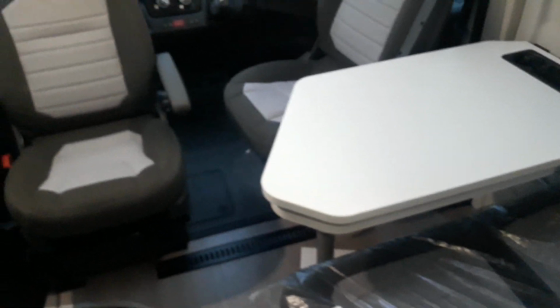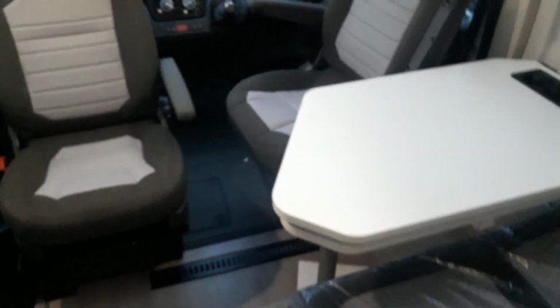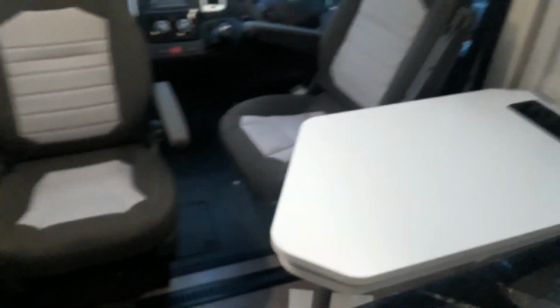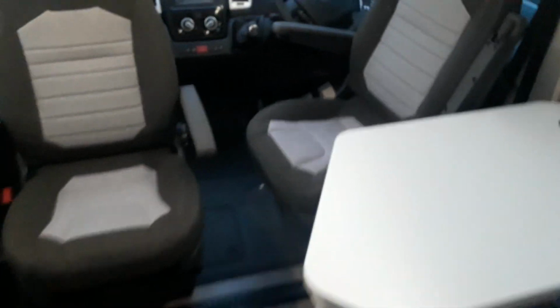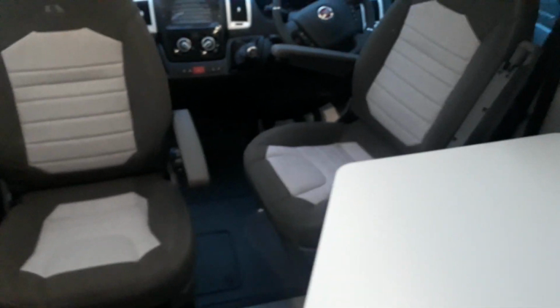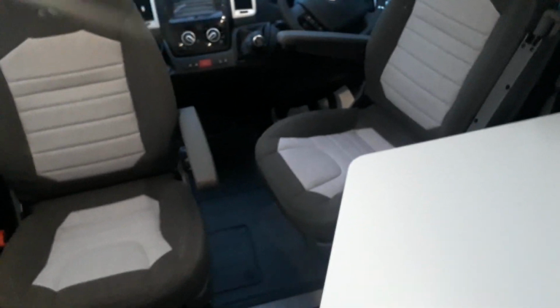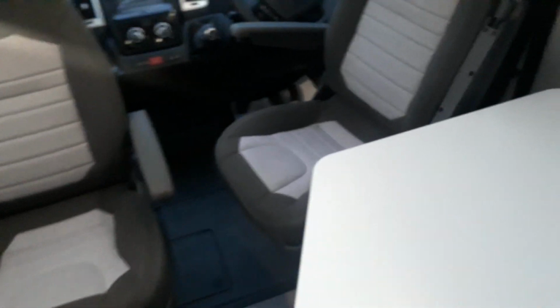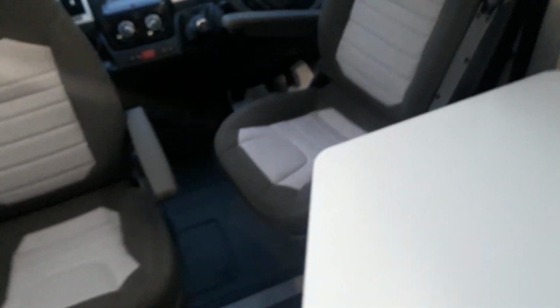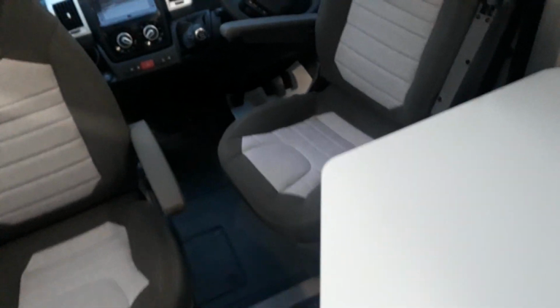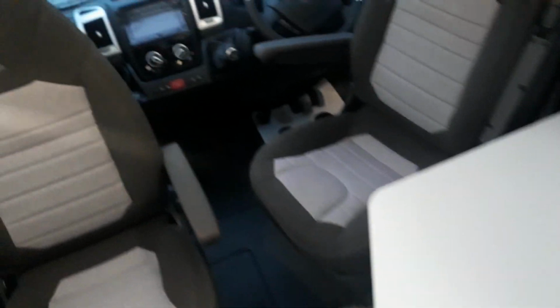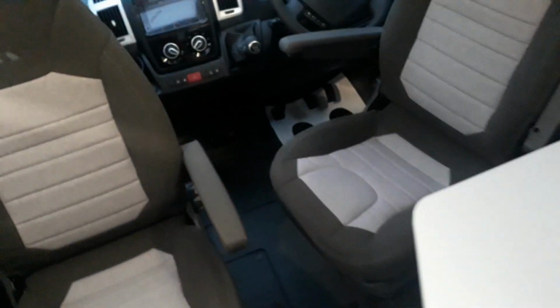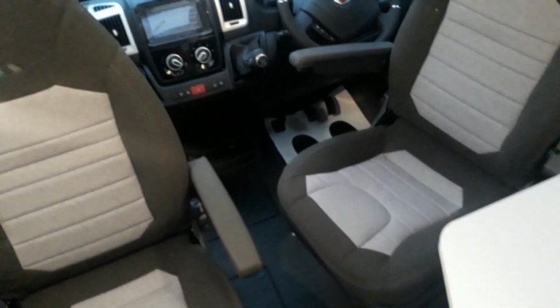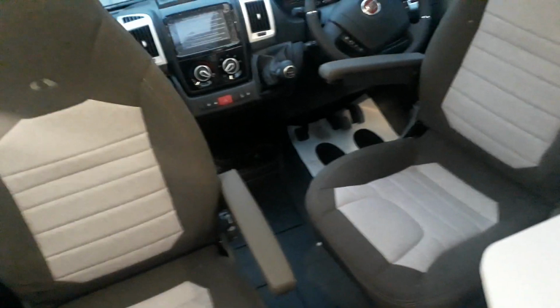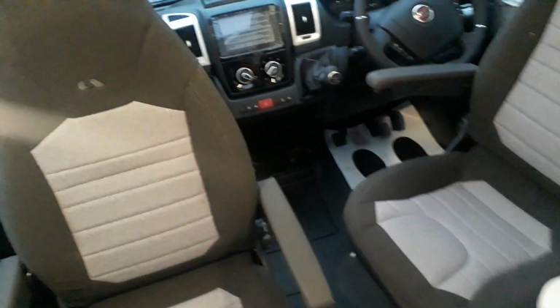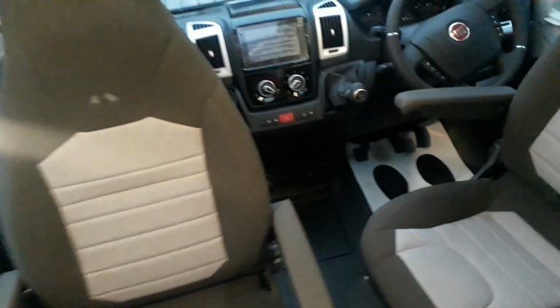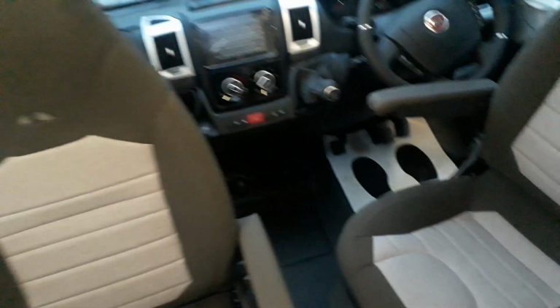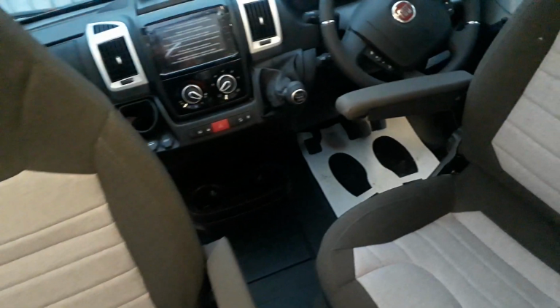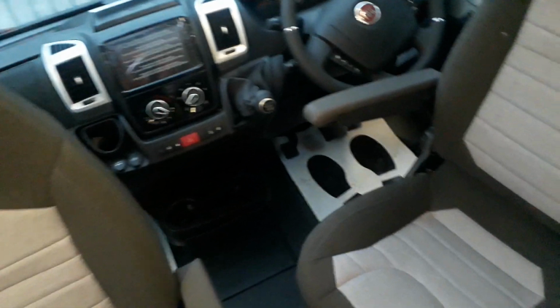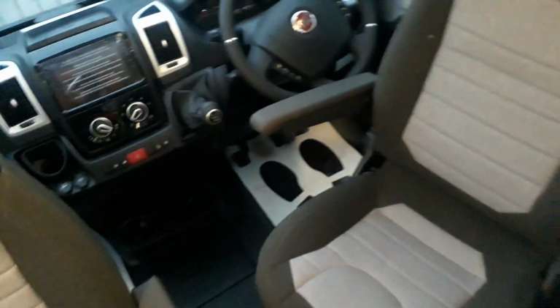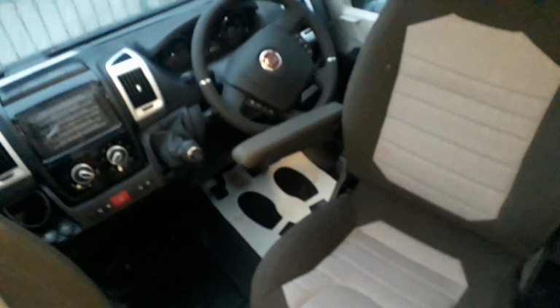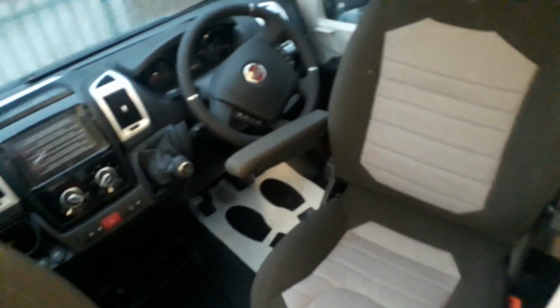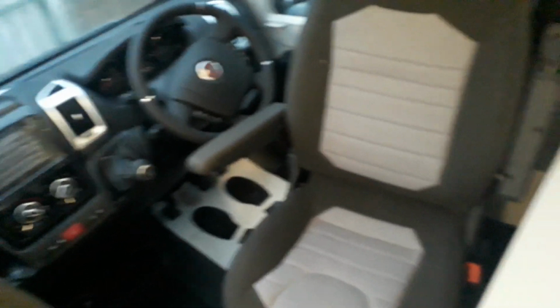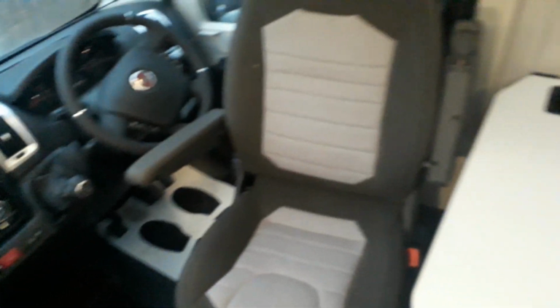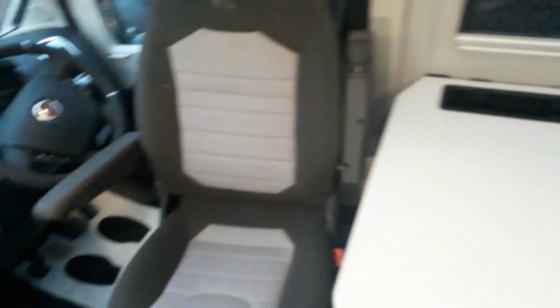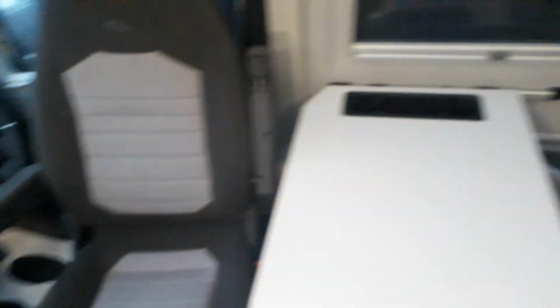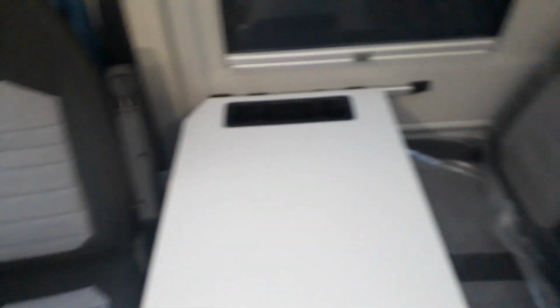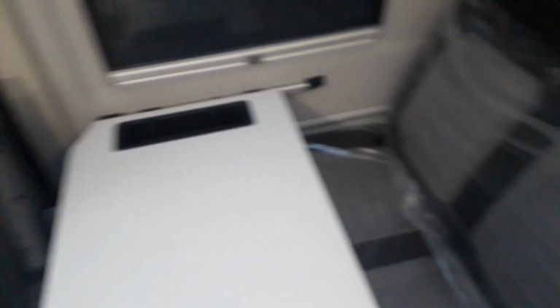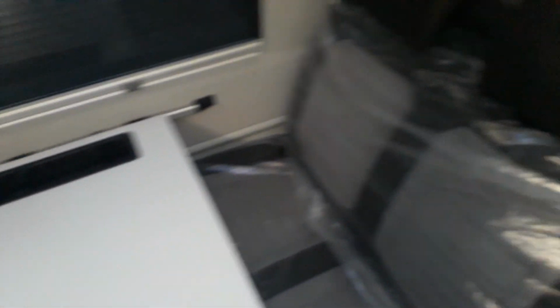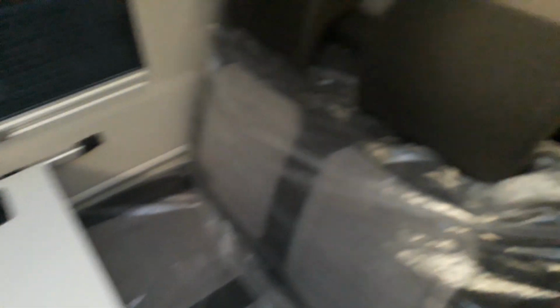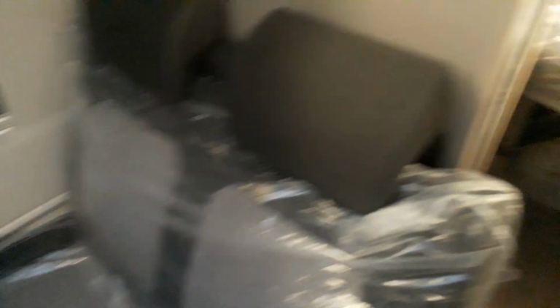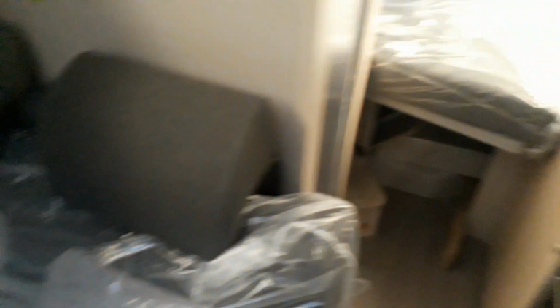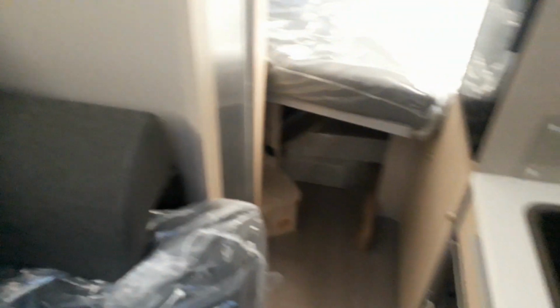So this is the Adria Twin Plus 600 SPB at Highbridge Devon. Contact us through the website or give us a call at Highbridge Motorhomes Devon. Thank you very much, goodbye.